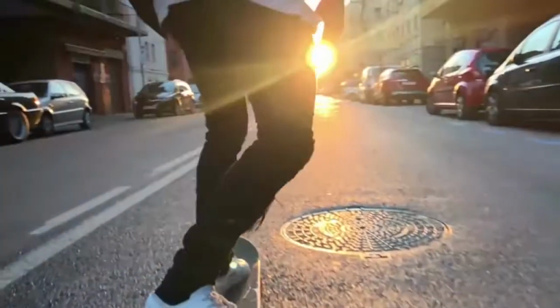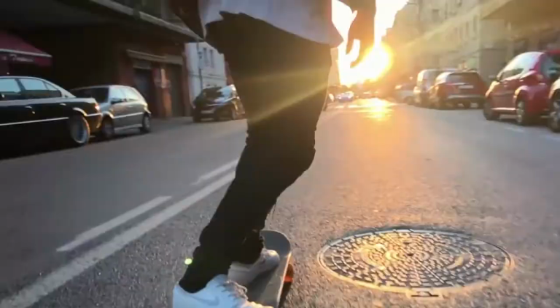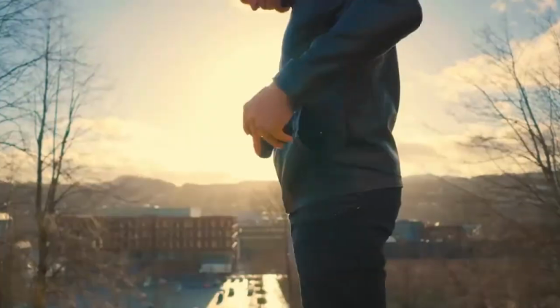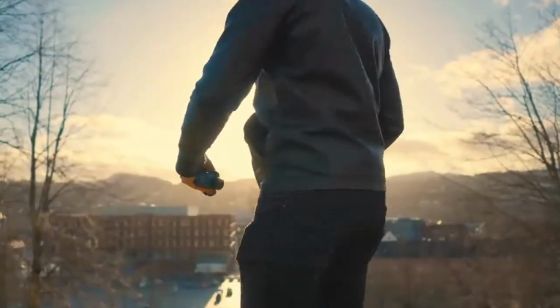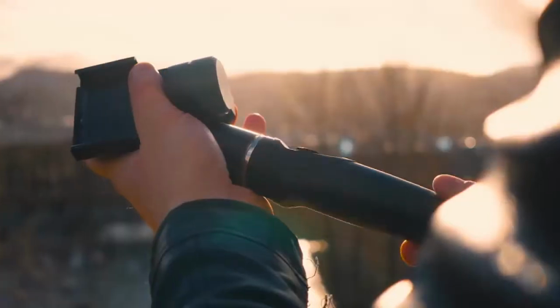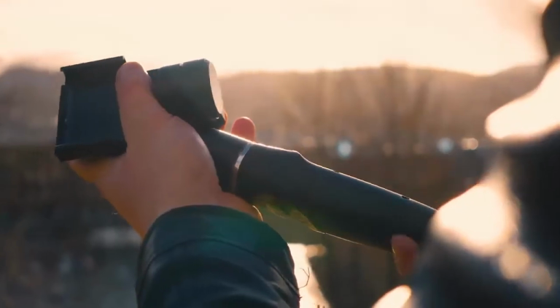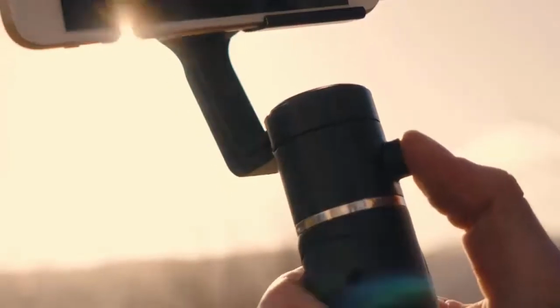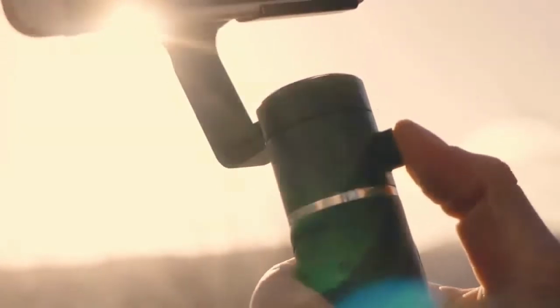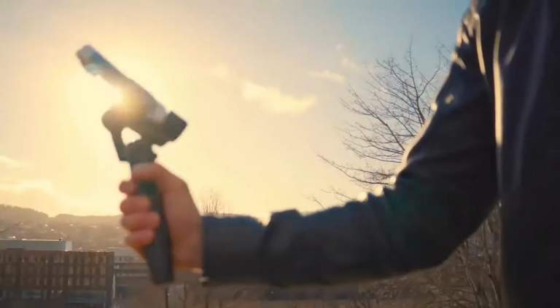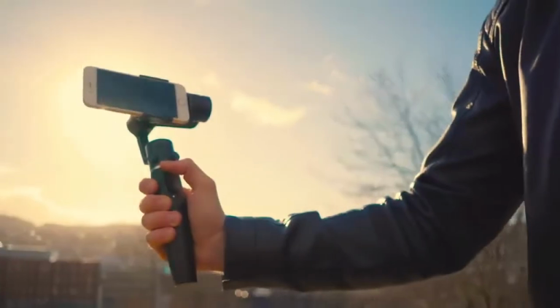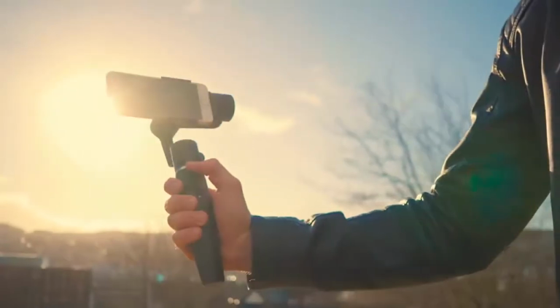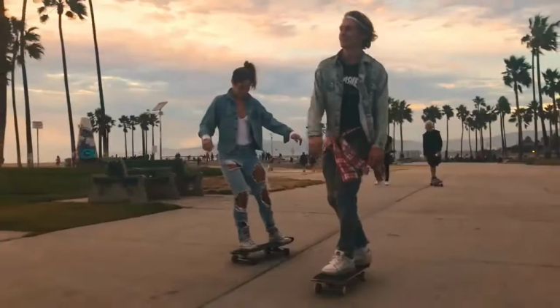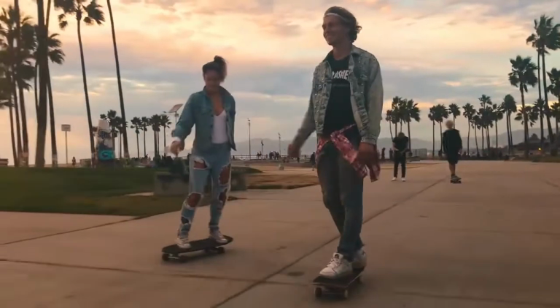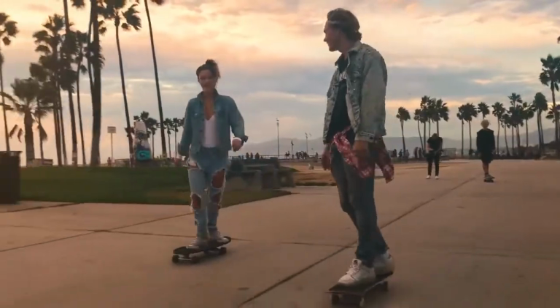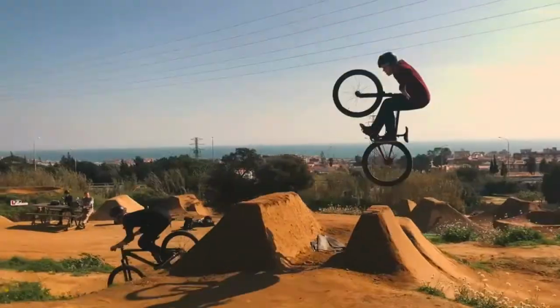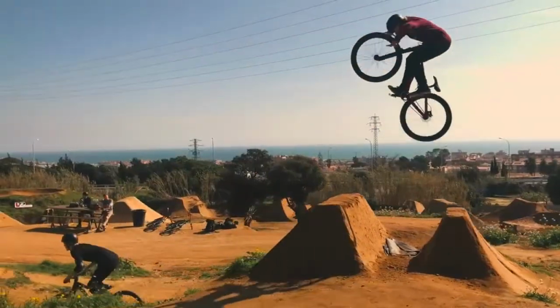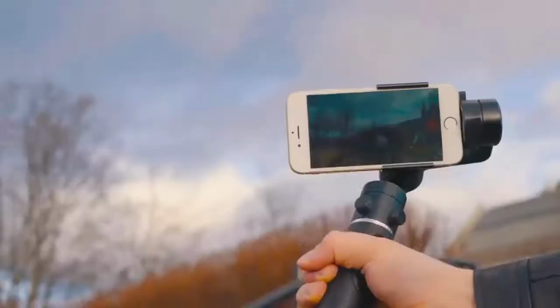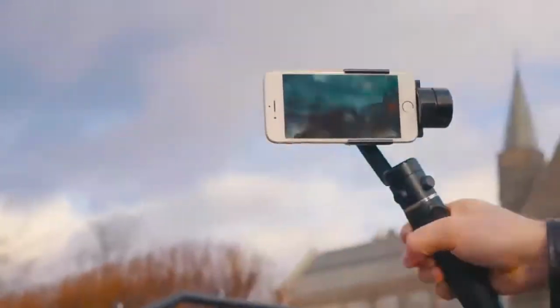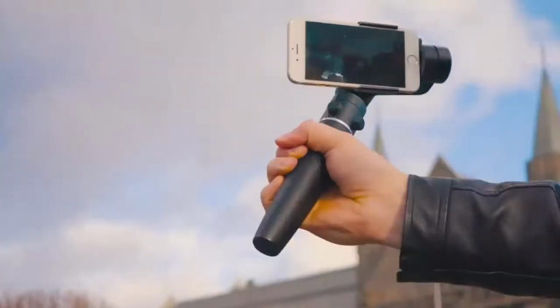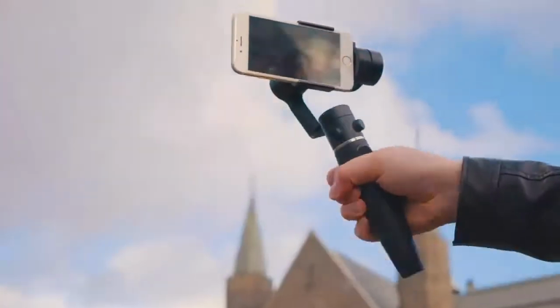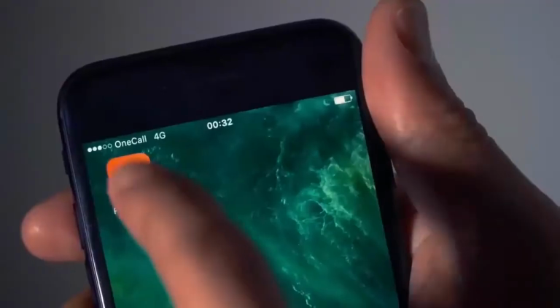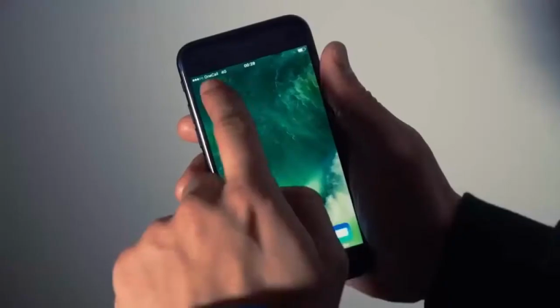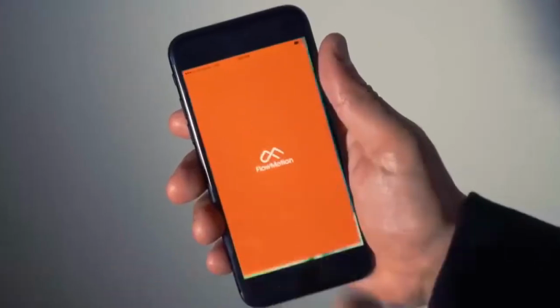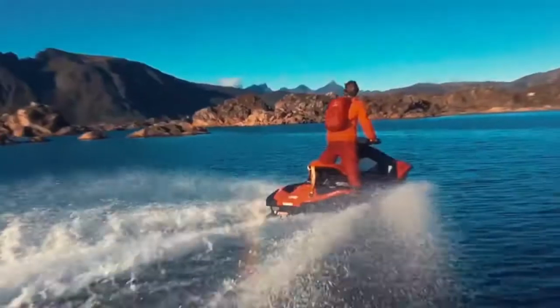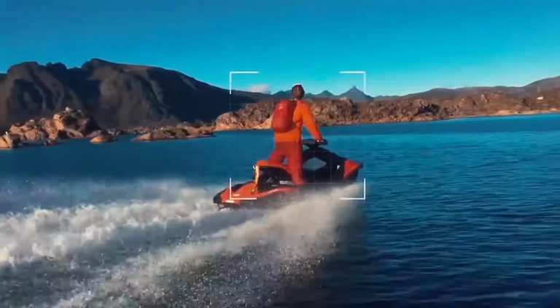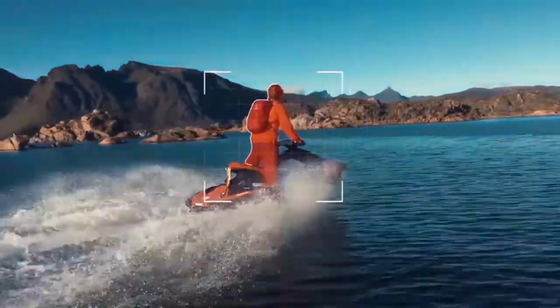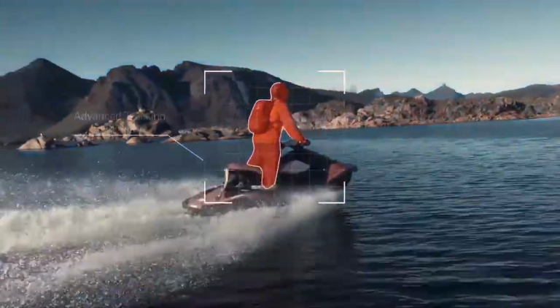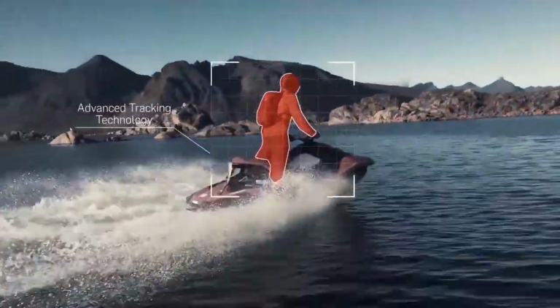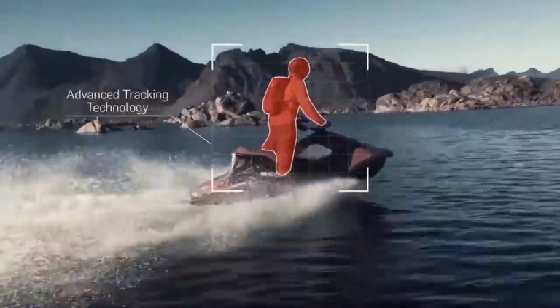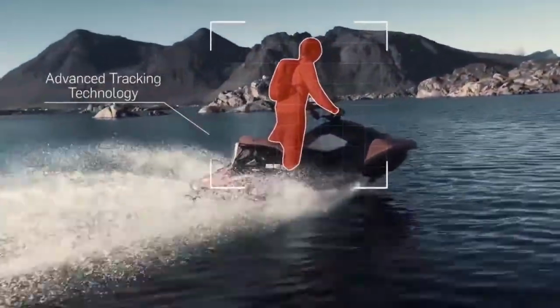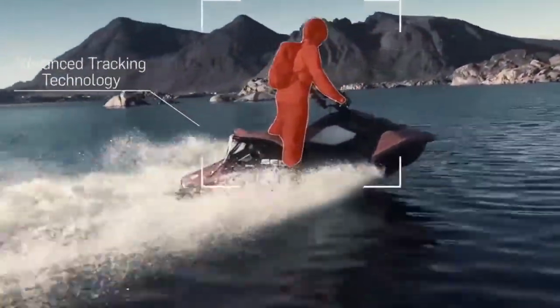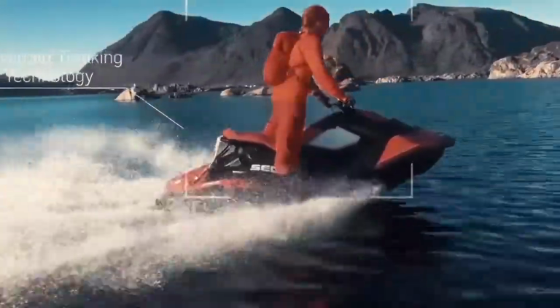One fits in your pocket and it's super easy to use. Just one click and you're ready to go. But this is a lot more than just a stabilizer. In the Flowmotion app, we built in advanced tracking technology, so it automatically follows your target.